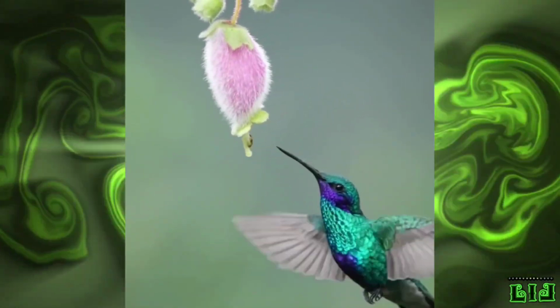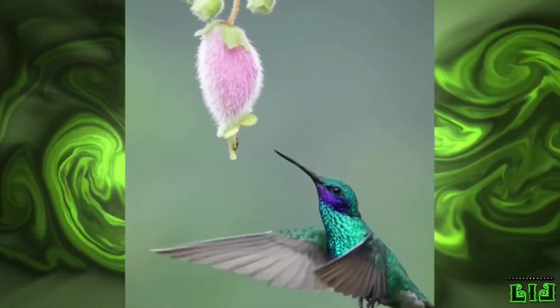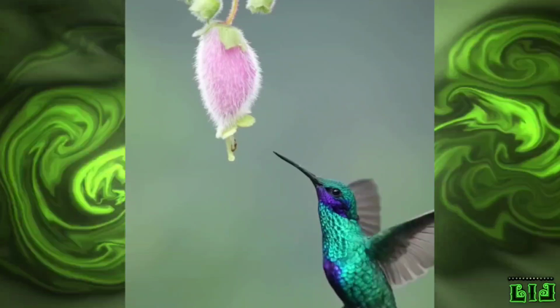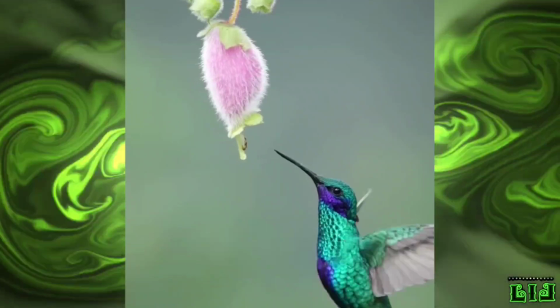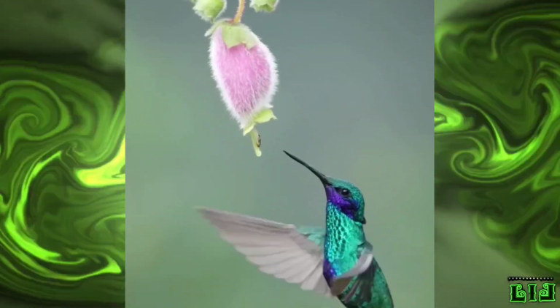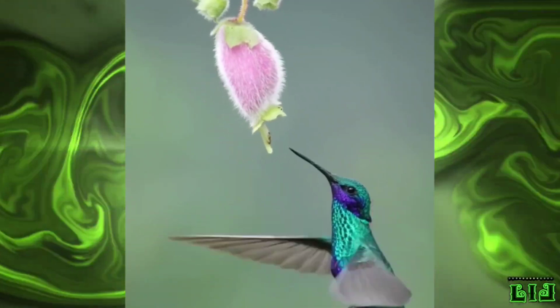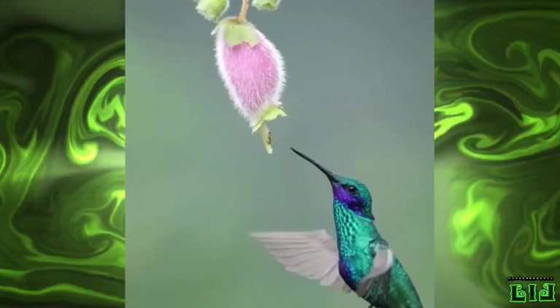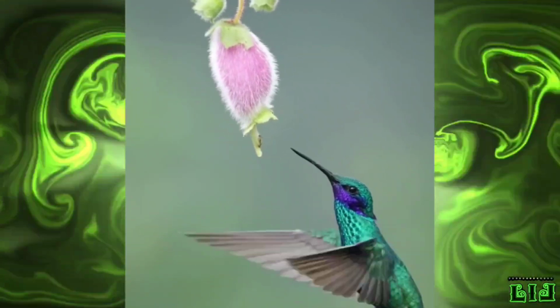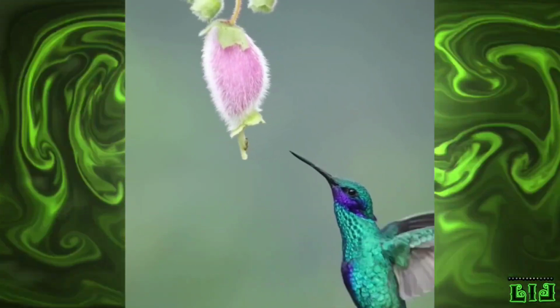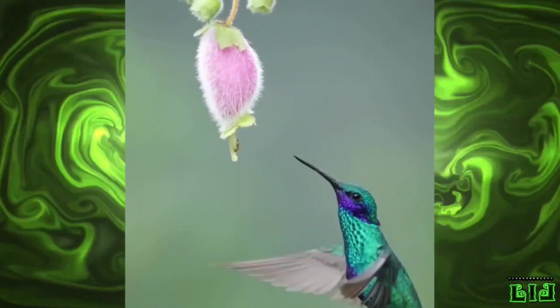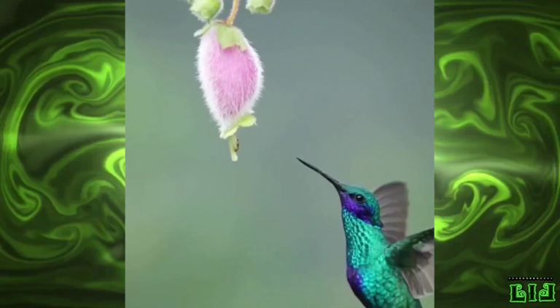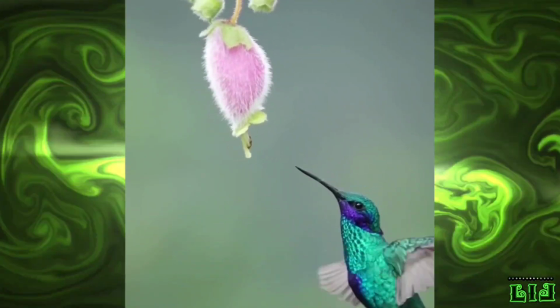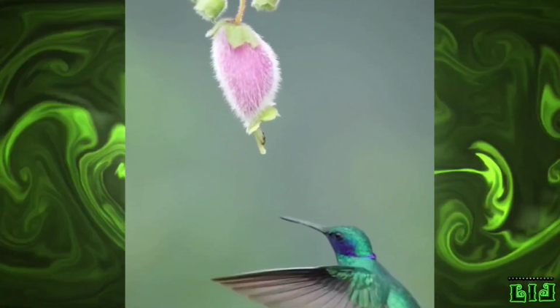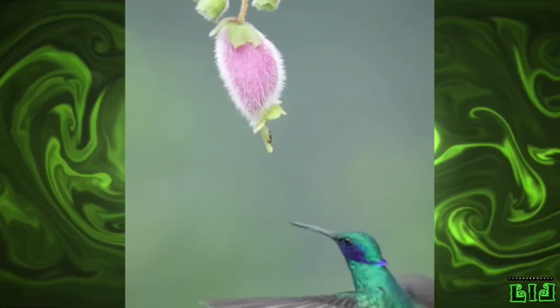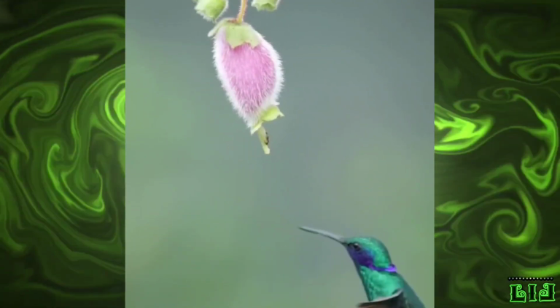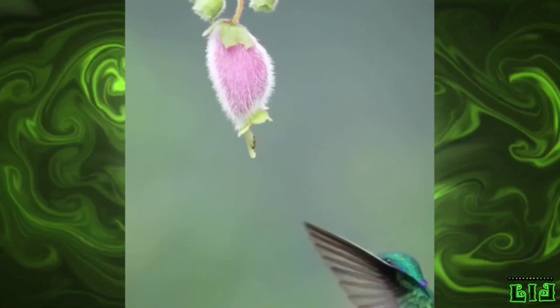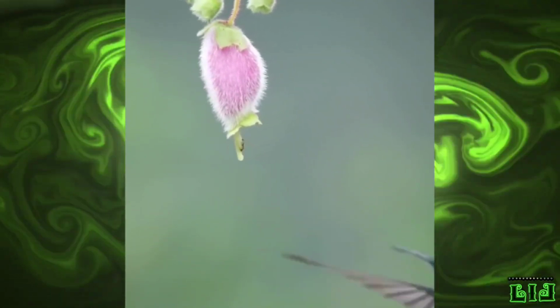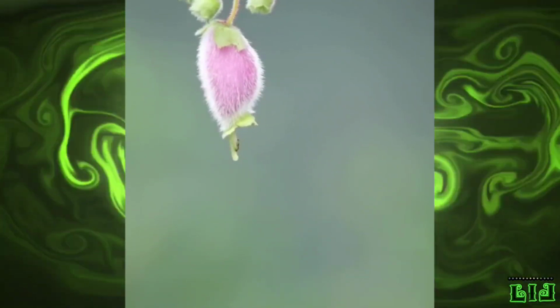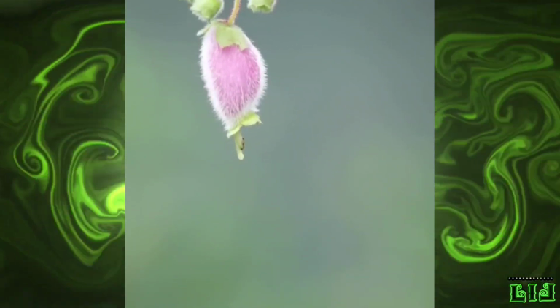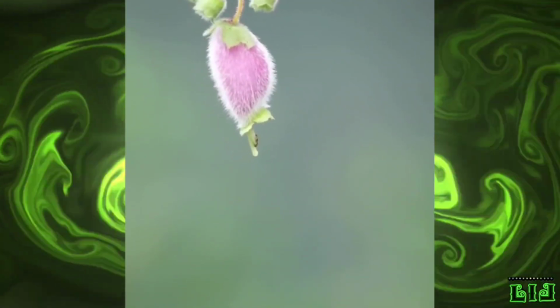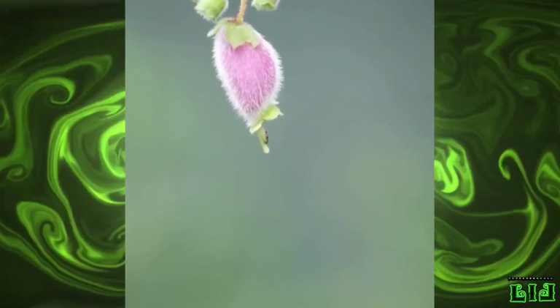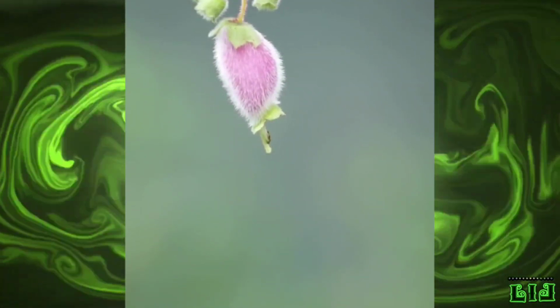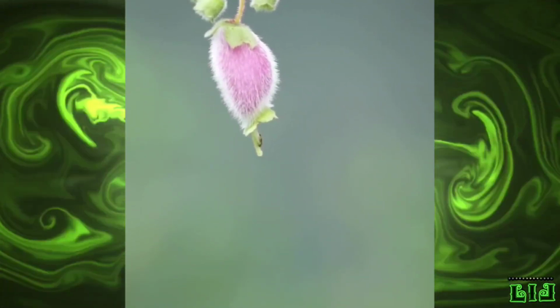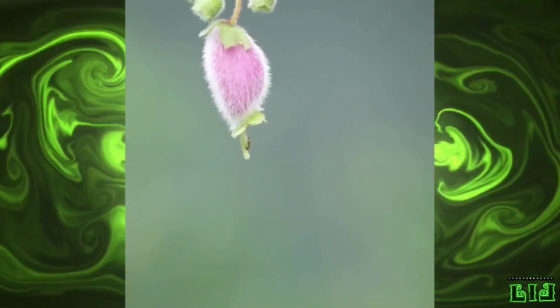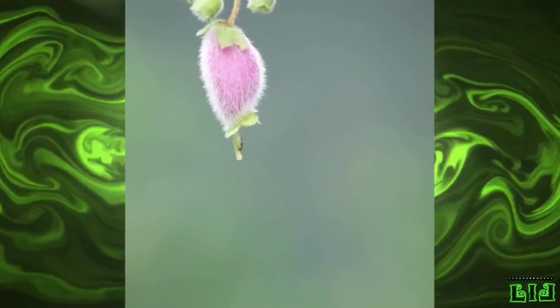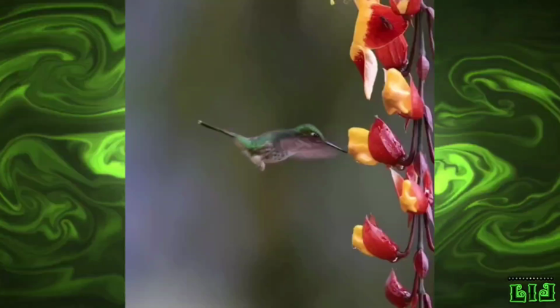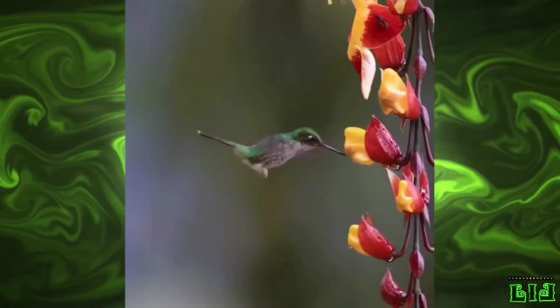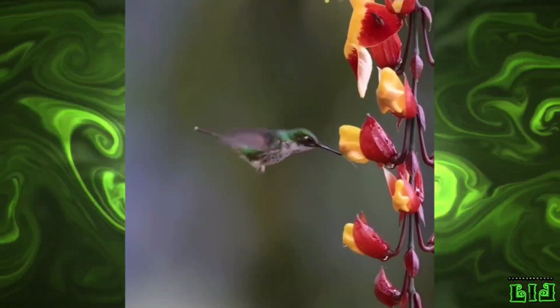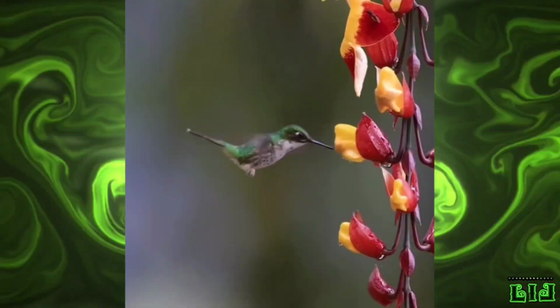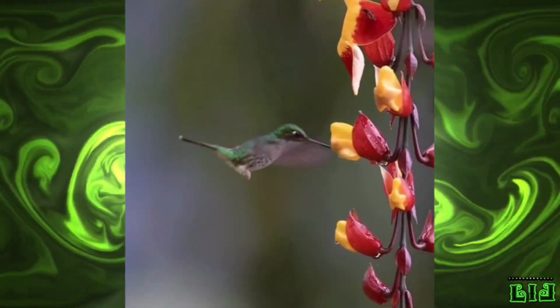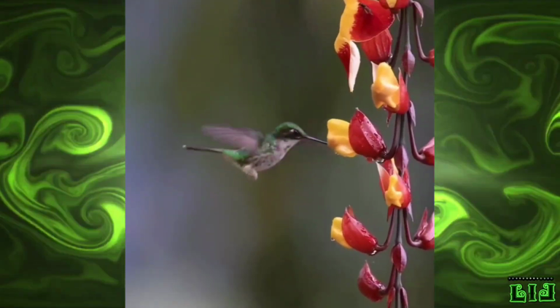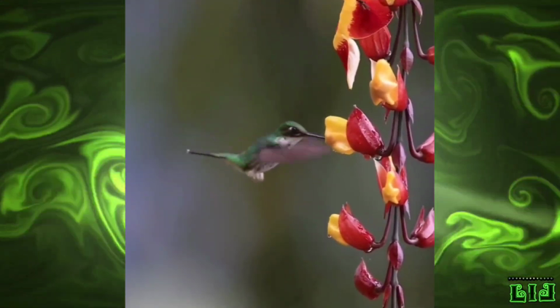they go into a state called torpor, a state like hibernation, and the basic metabolic rate is reduced to one-fifteenth of the normal rate.